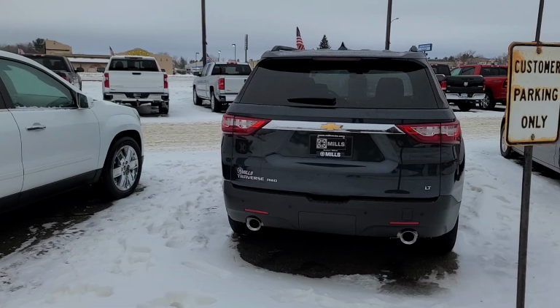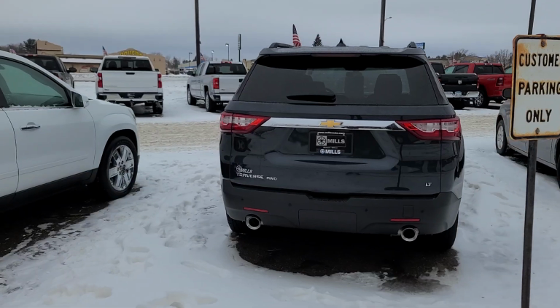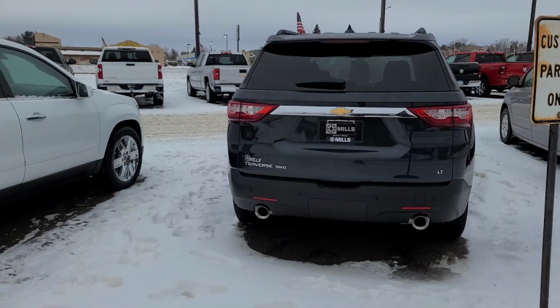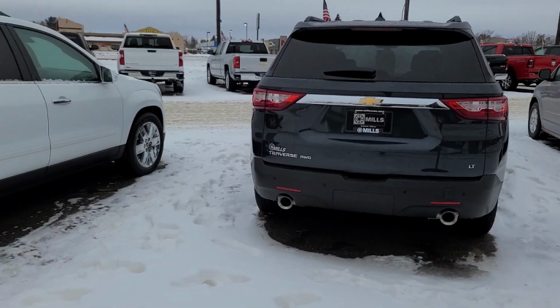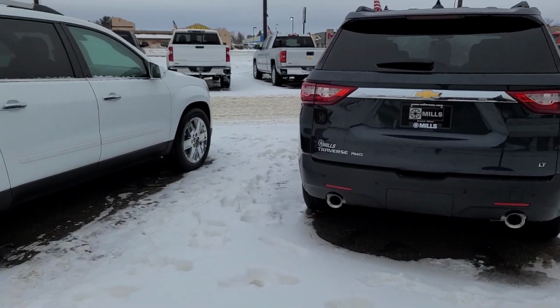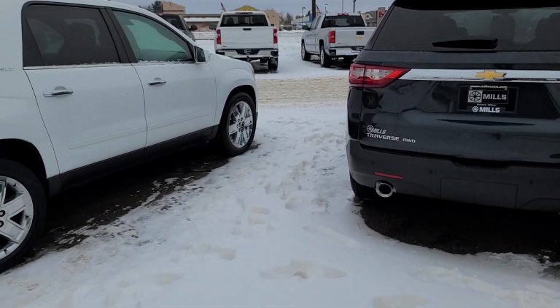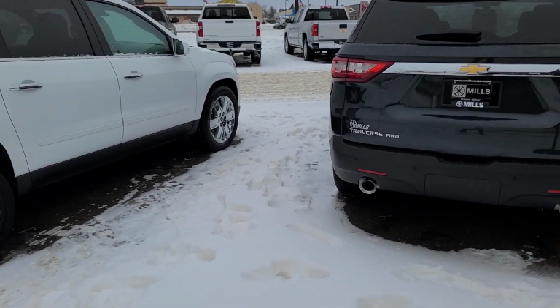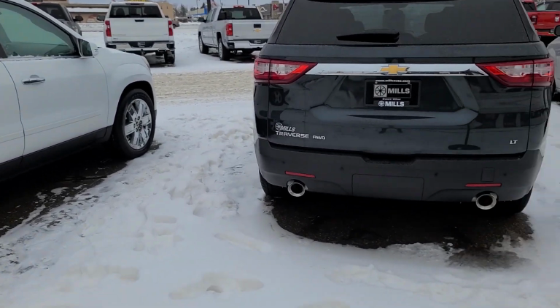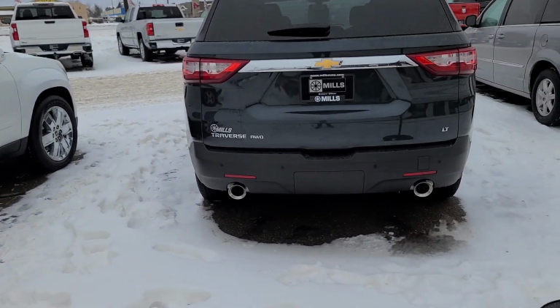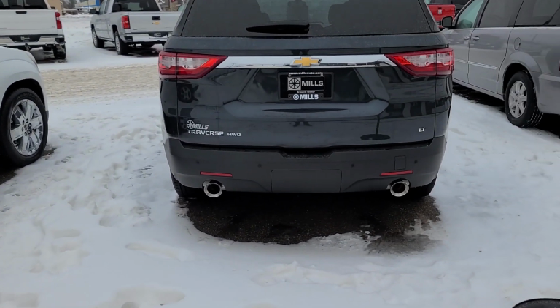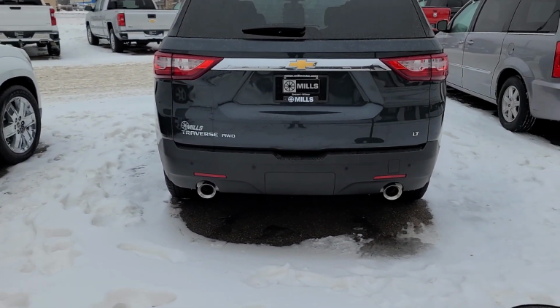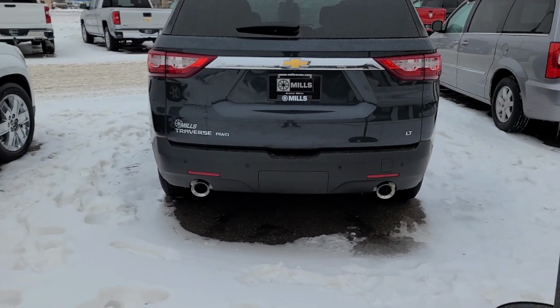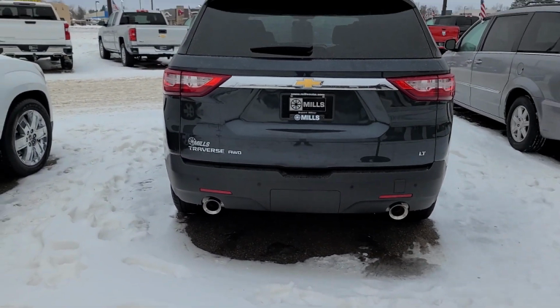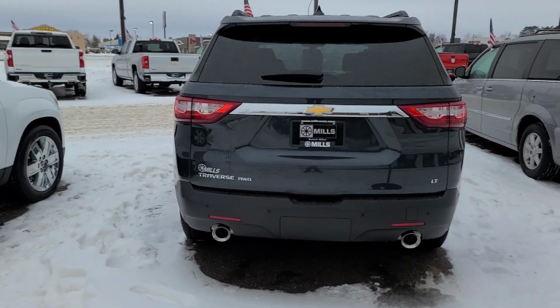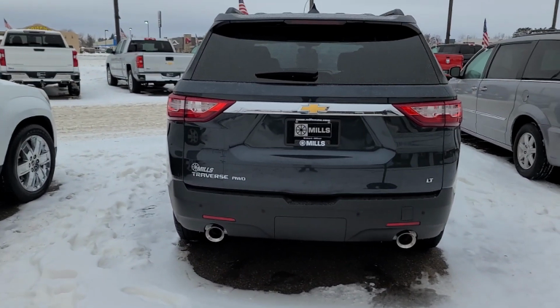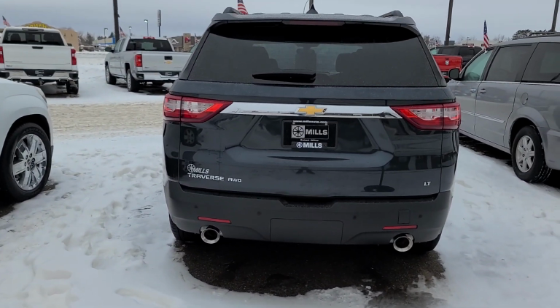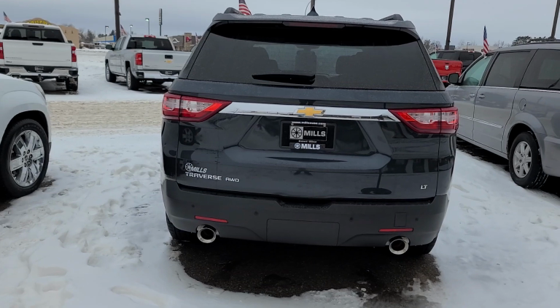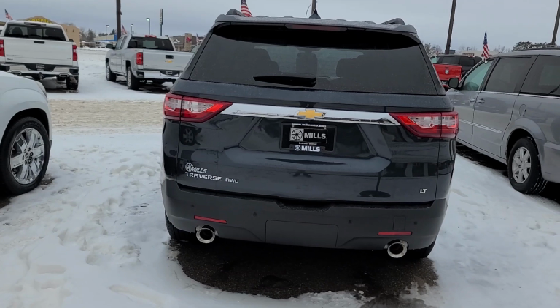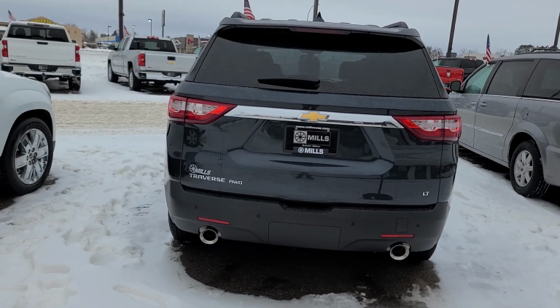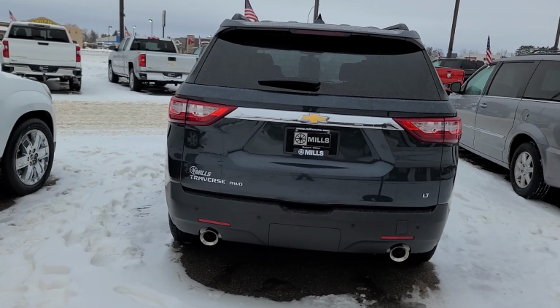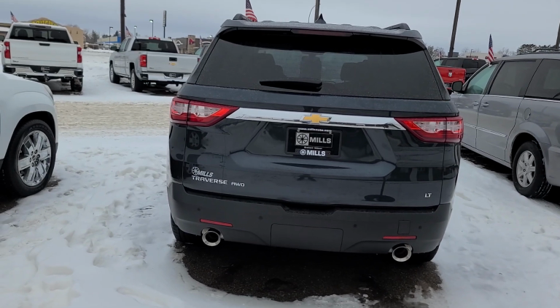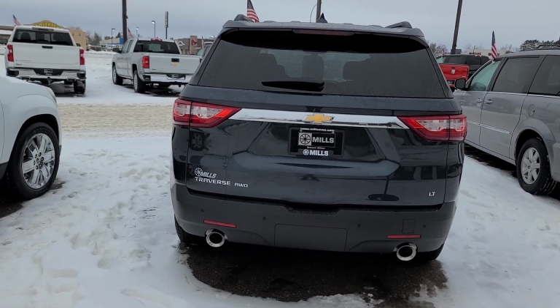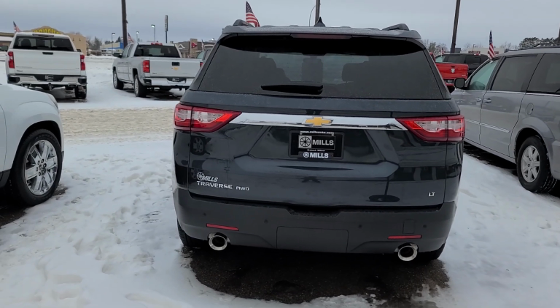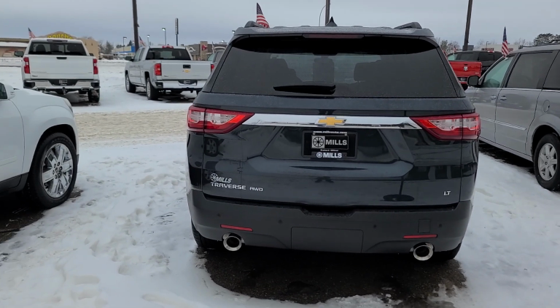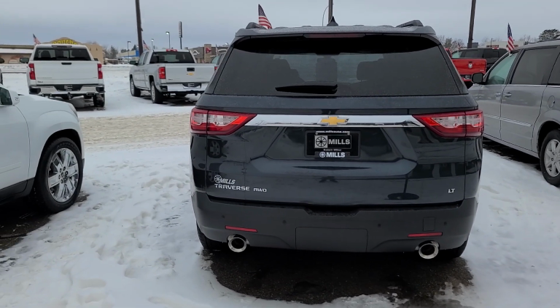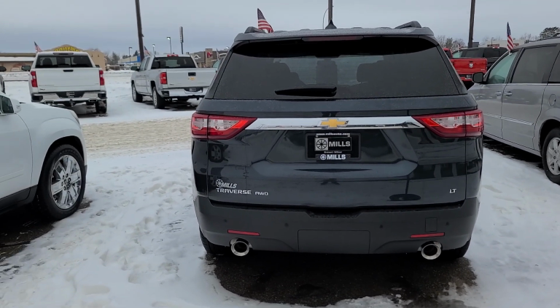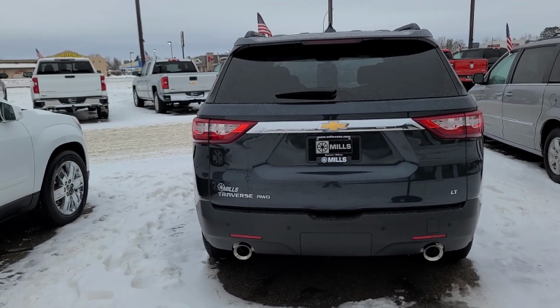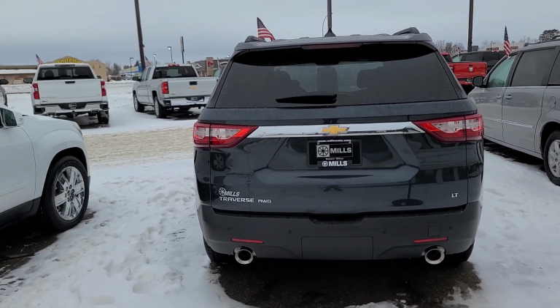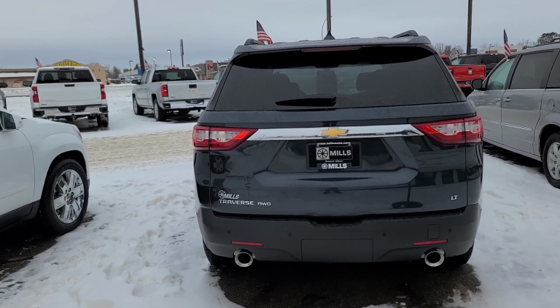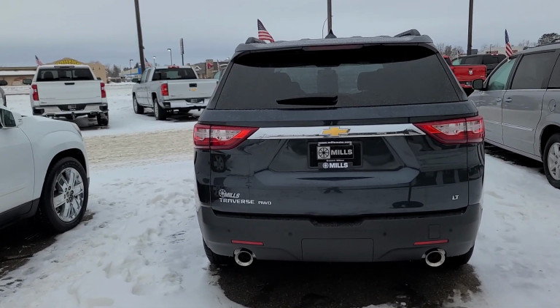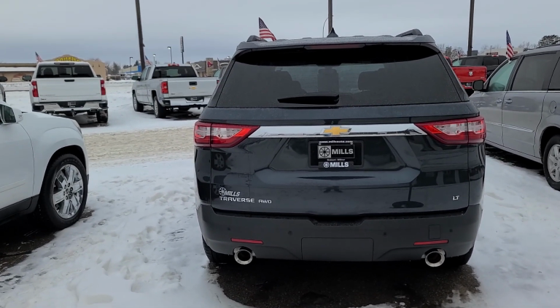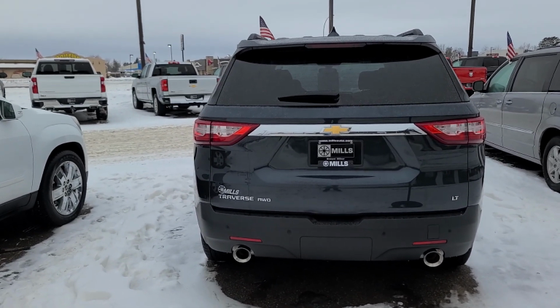Hello, Troy here at Mills GM, lovely Baxter, Minnesota. I appreciate the inquiry for this '19 Chevy Traverse.